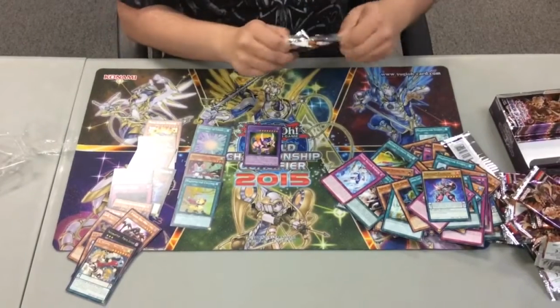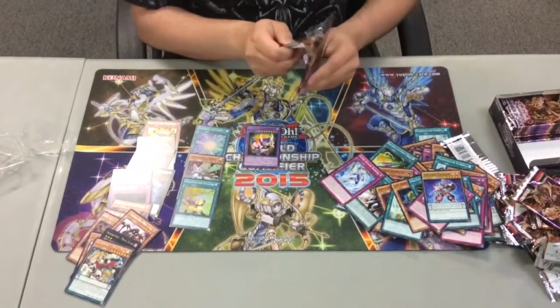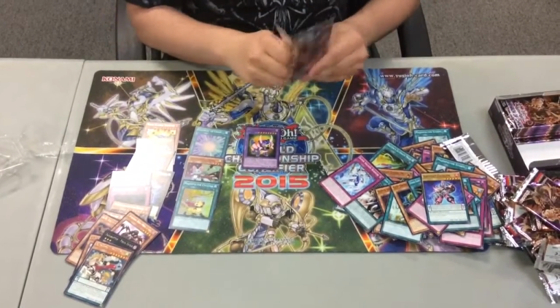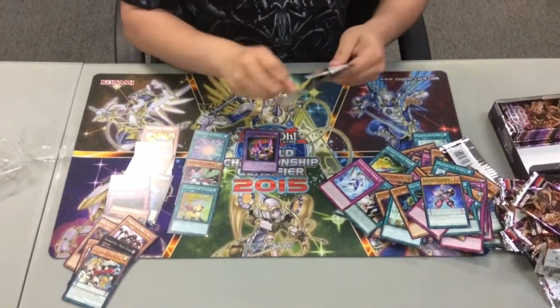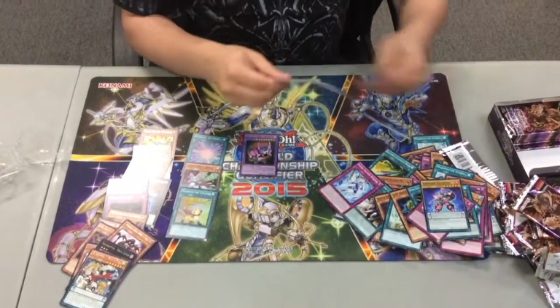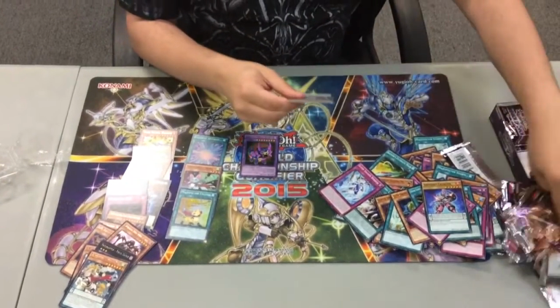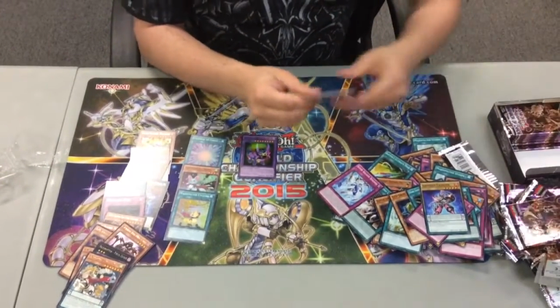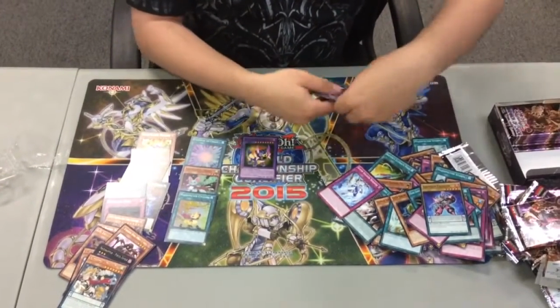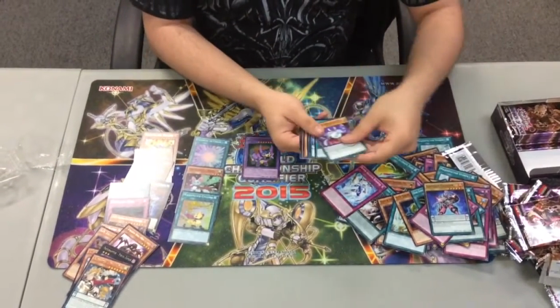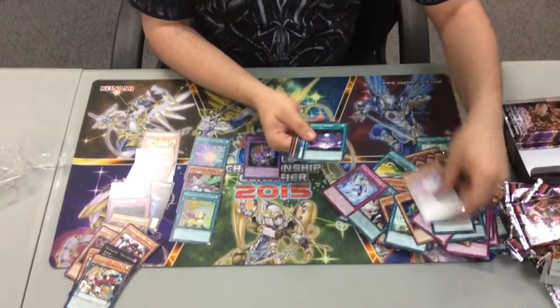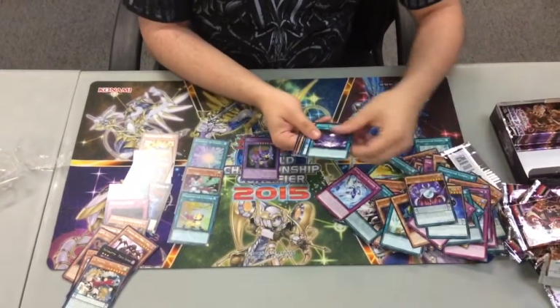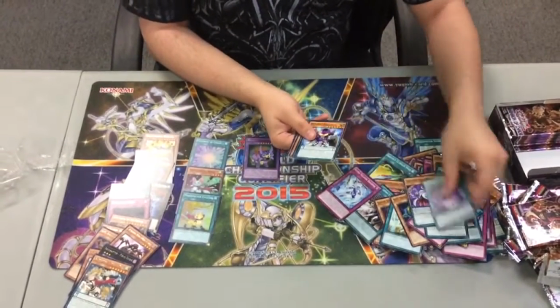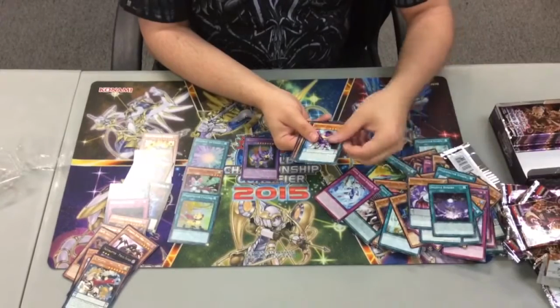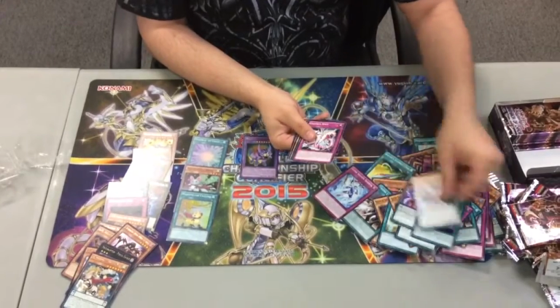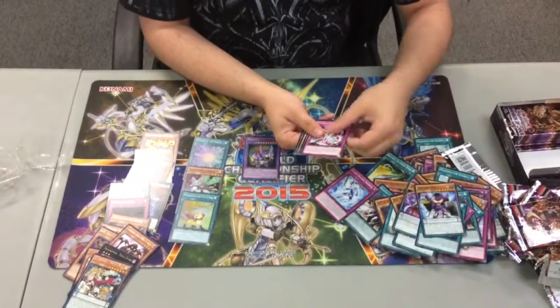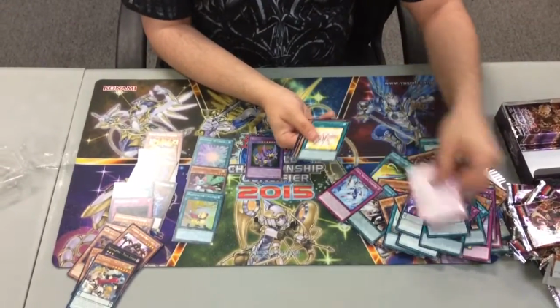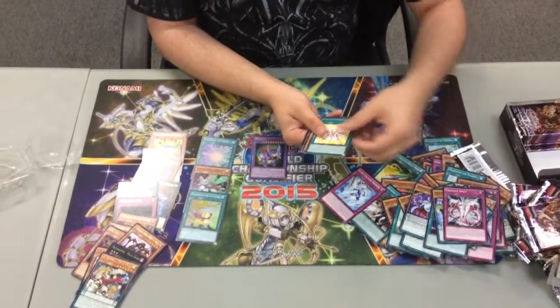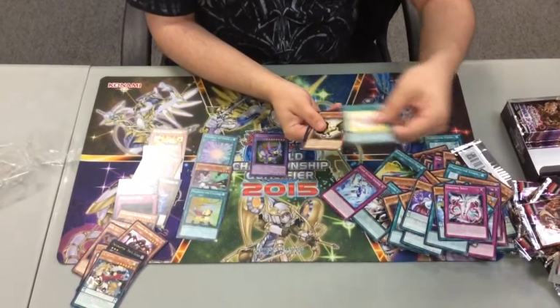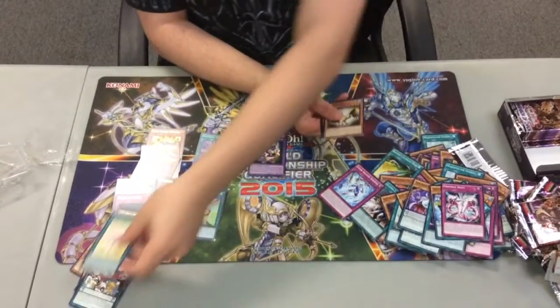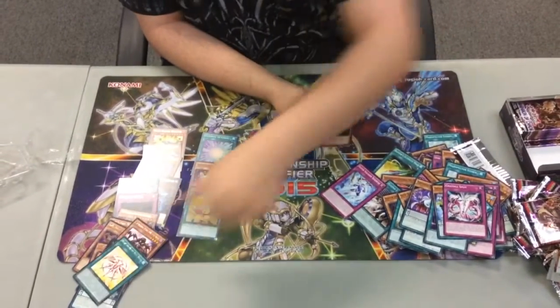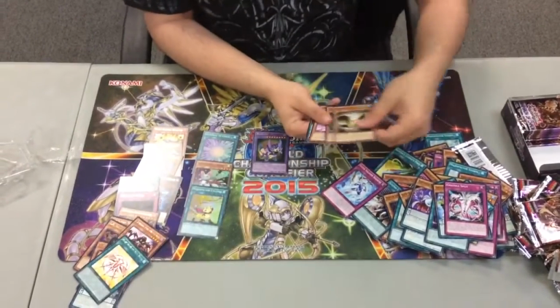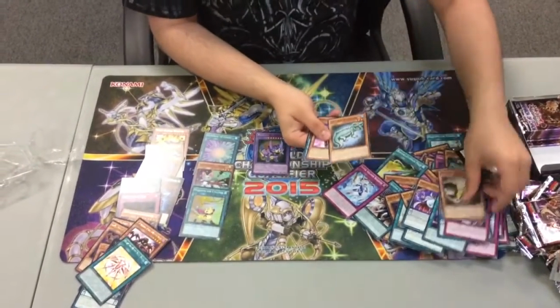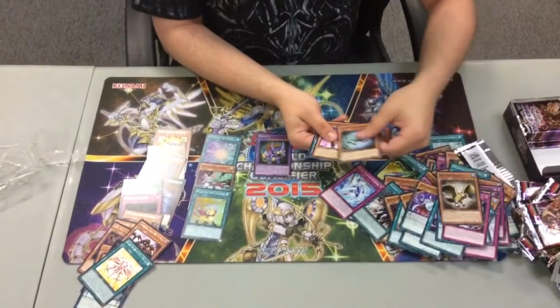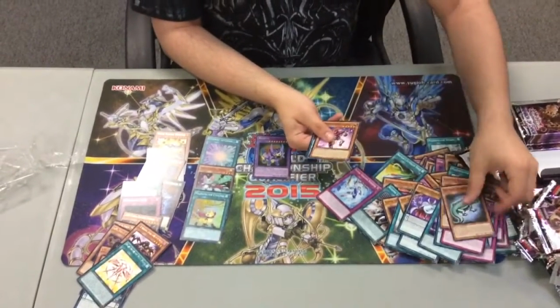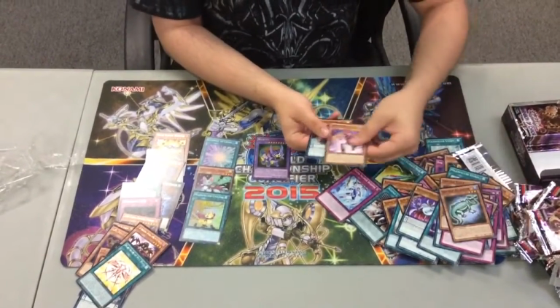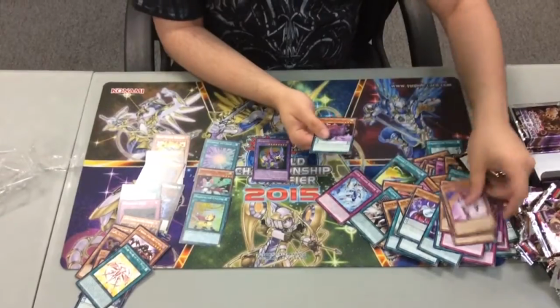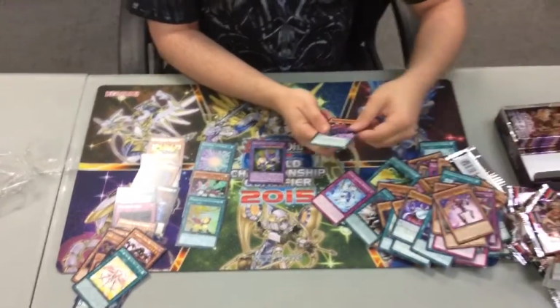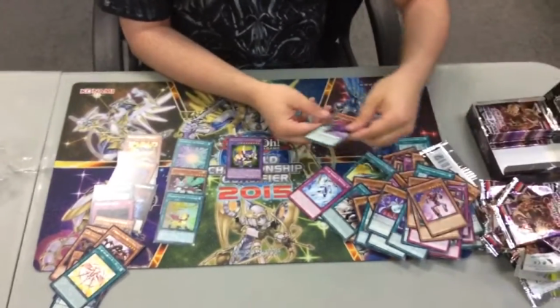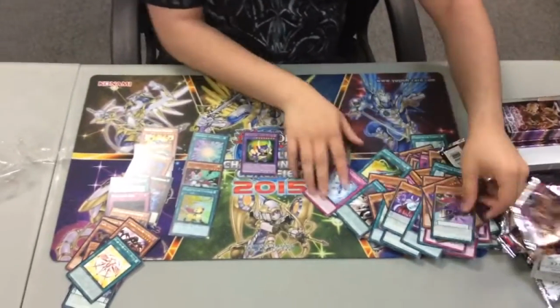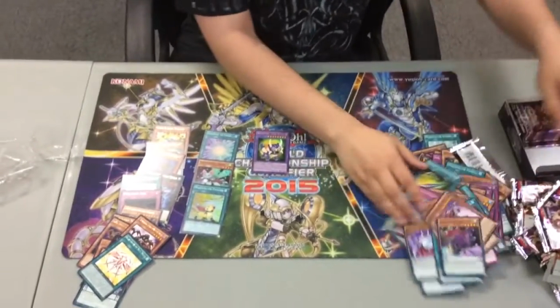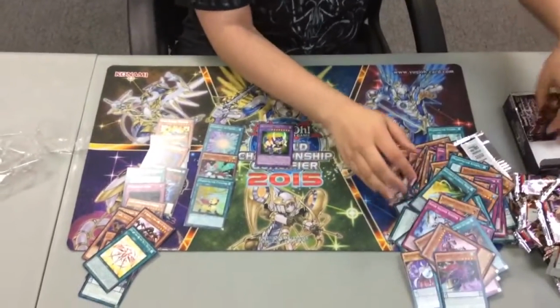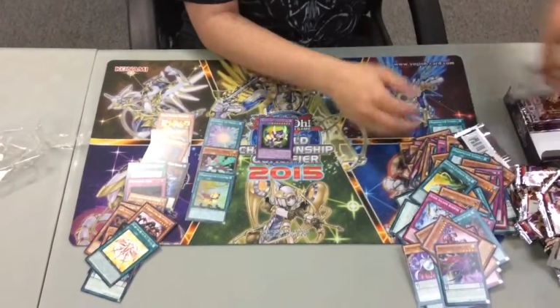Next up: Four Mage Mirror Conductor, Shuffle Reborn, Deskbot, Gradle Split, another Rank Up Magic, Gradle Eagle, Alligator, Super Heavy Samurai Thief, and Magispector Crow.